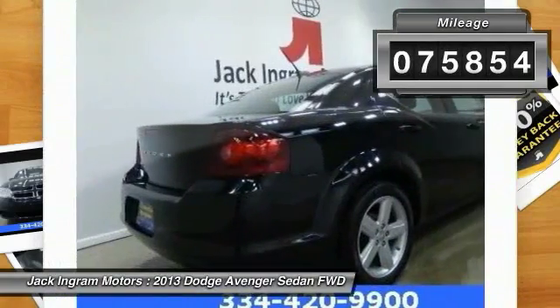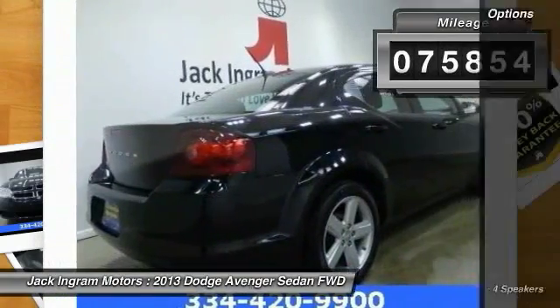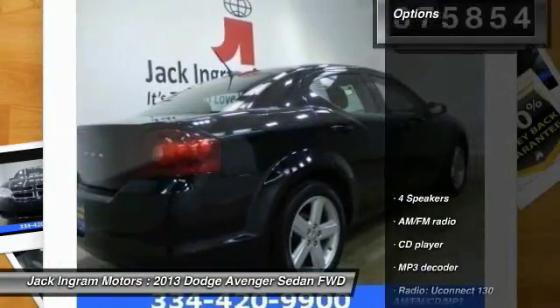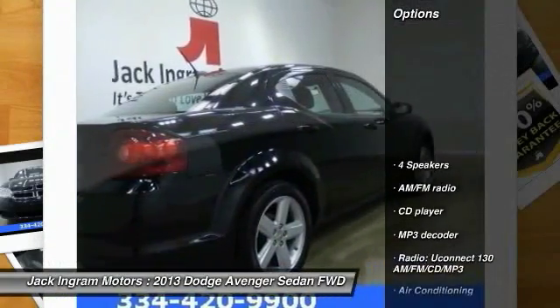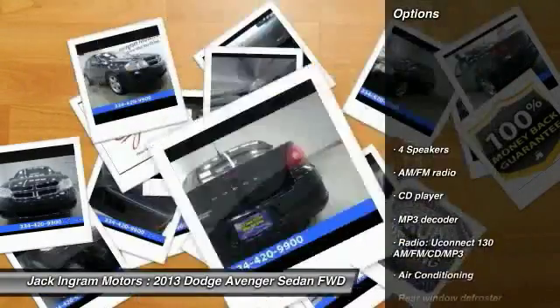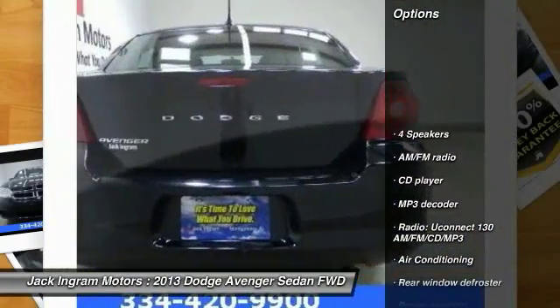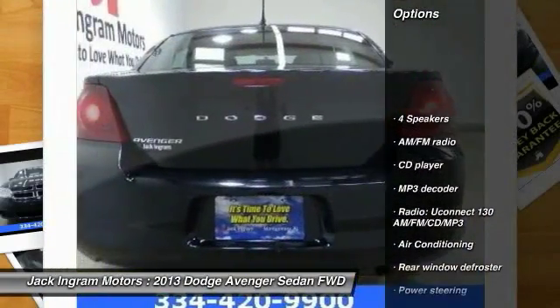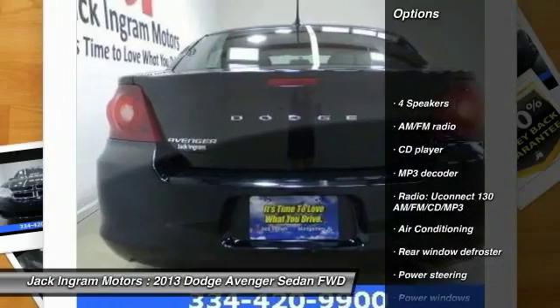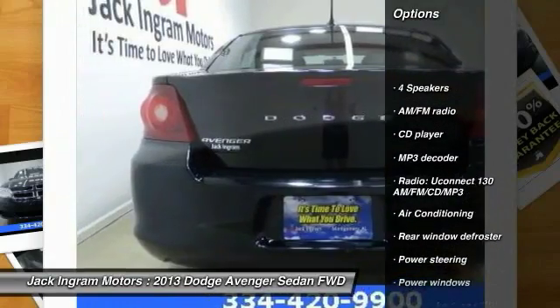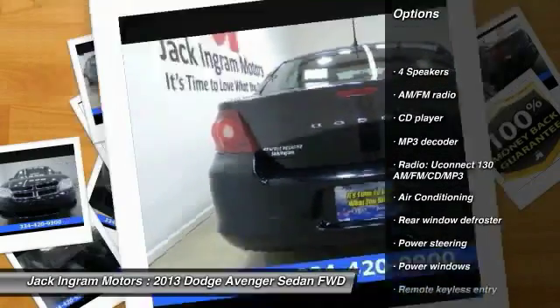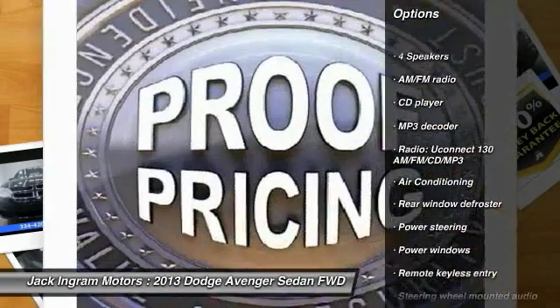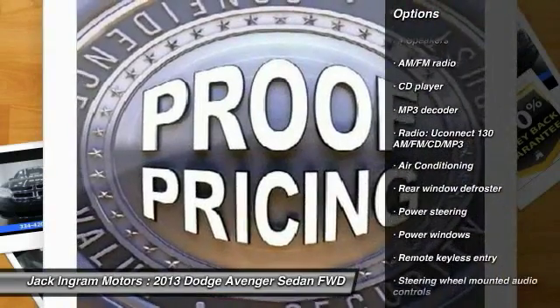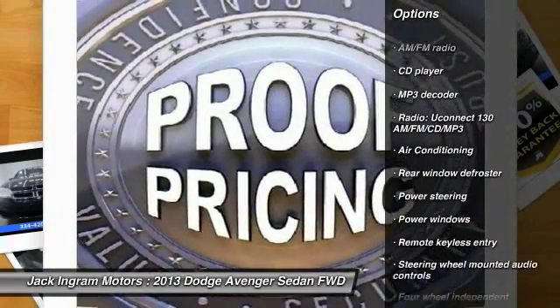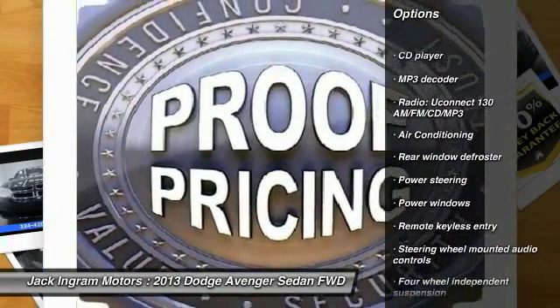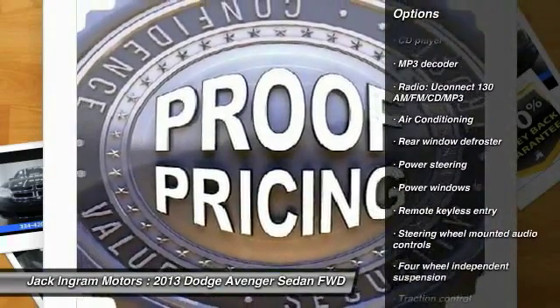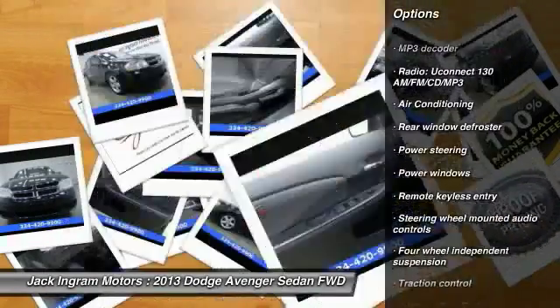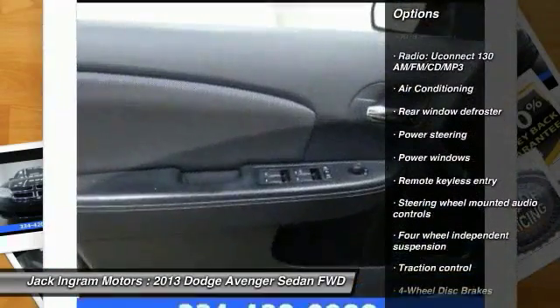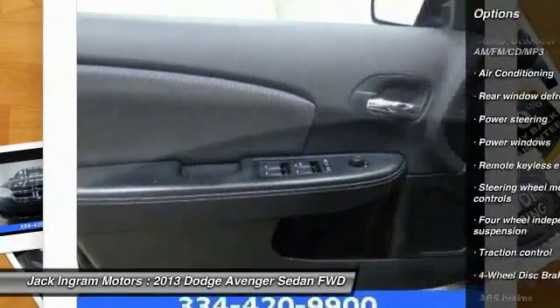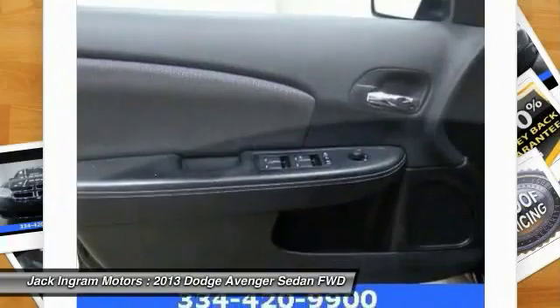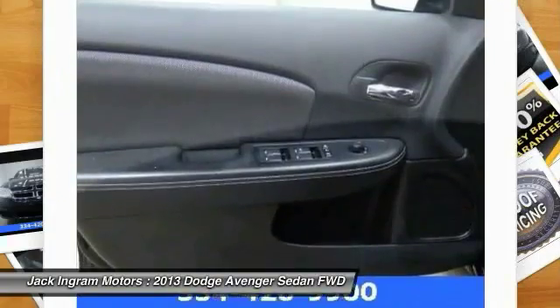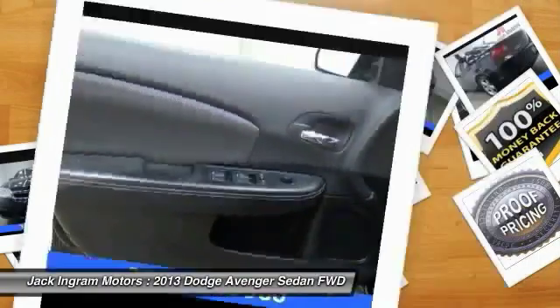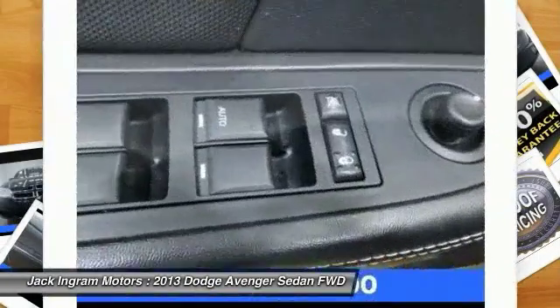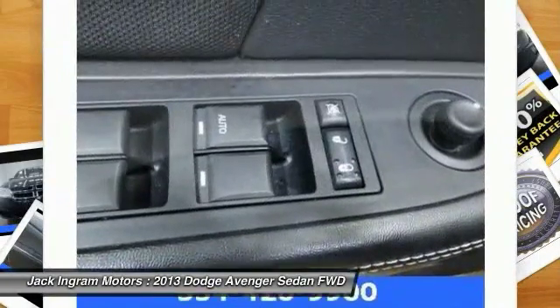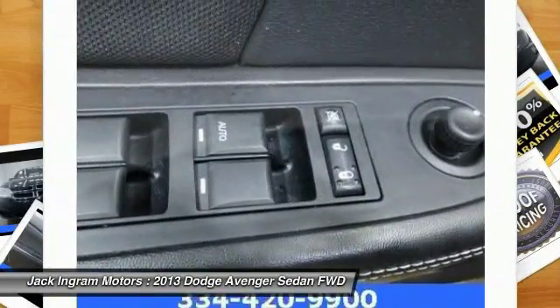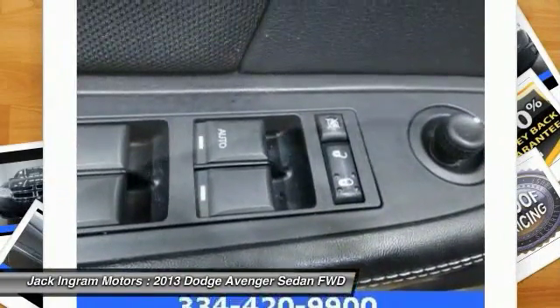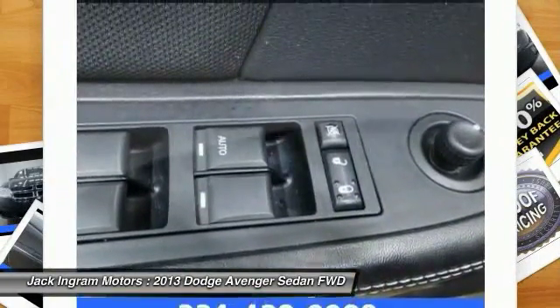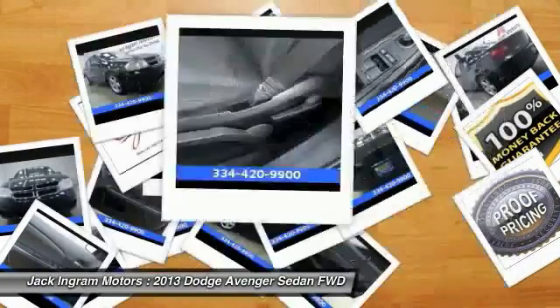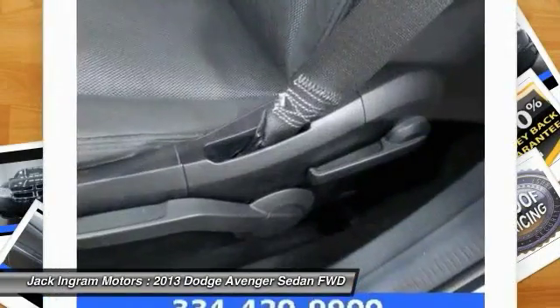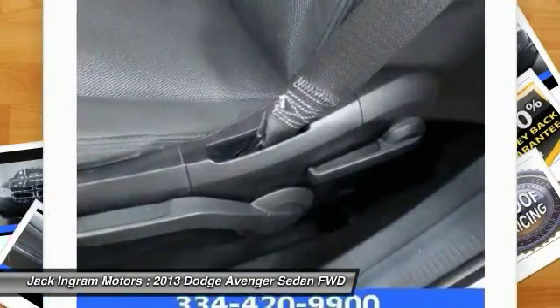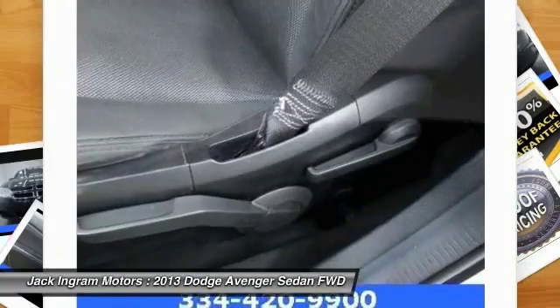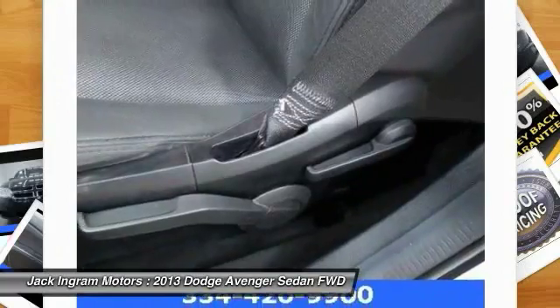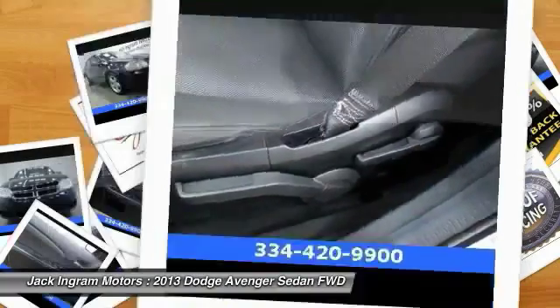Here are some of this vehicle's great options: traction control, dual airbags, power steering, air conditioning, front four-wheel disc brakes, center armrest, security system, rear window defroster, power windows, and electronic stability control.